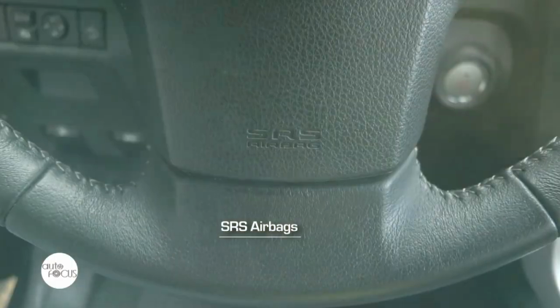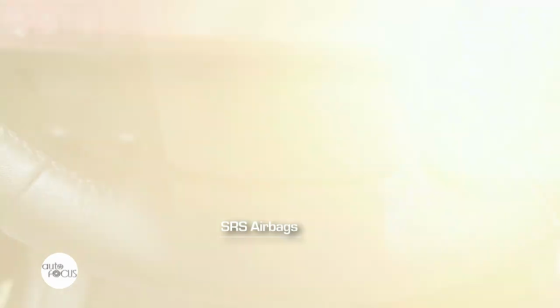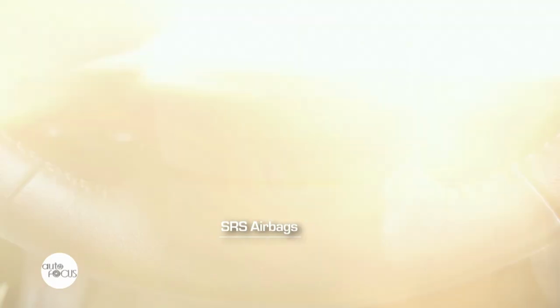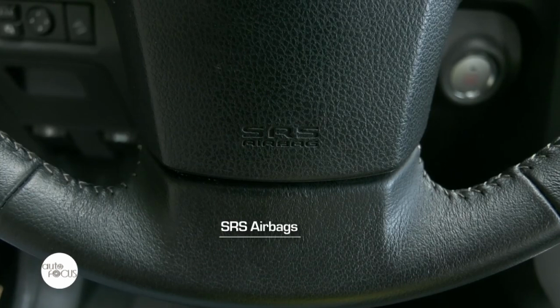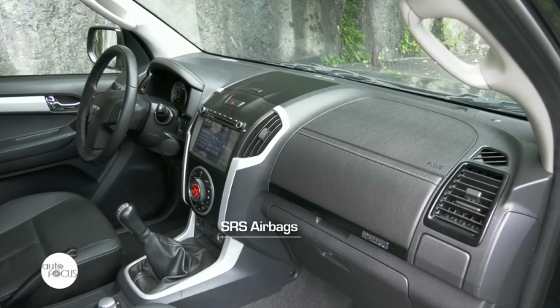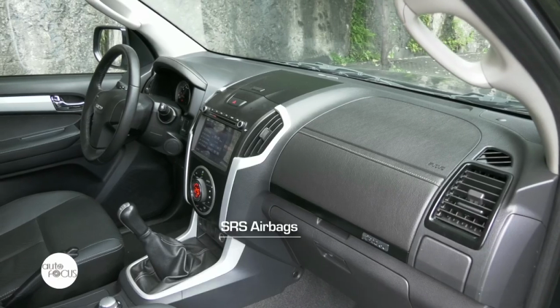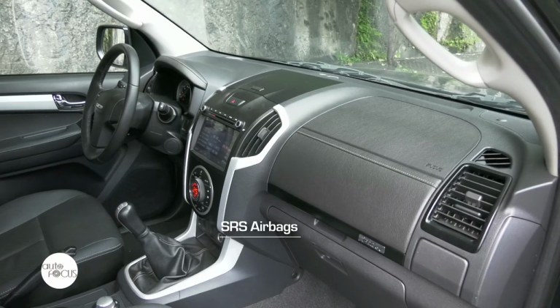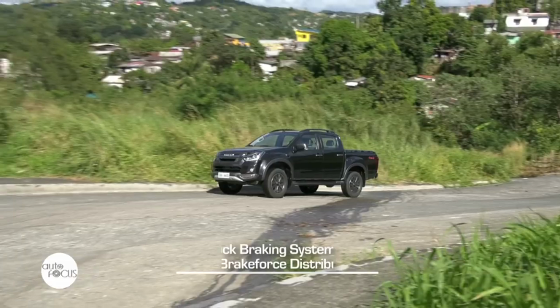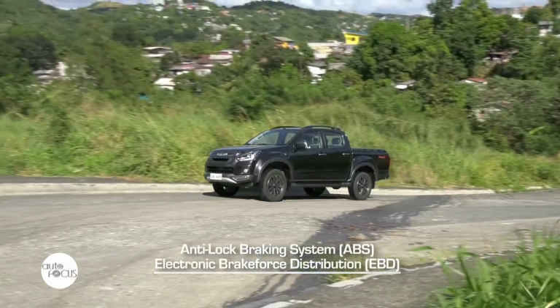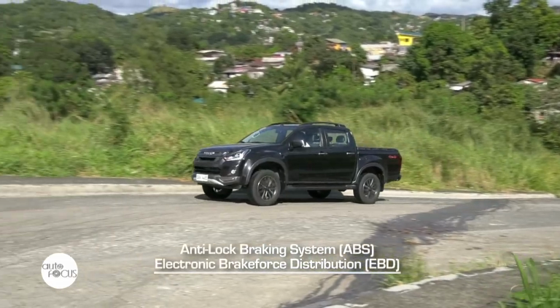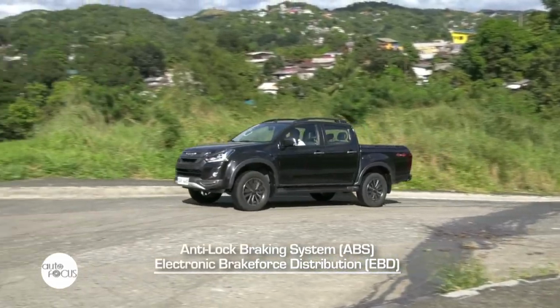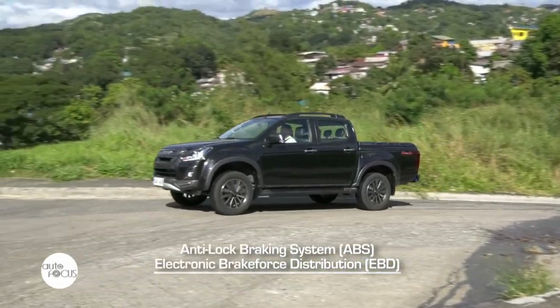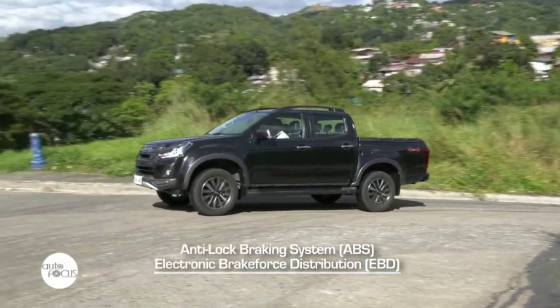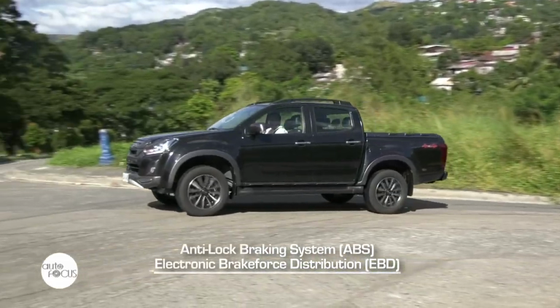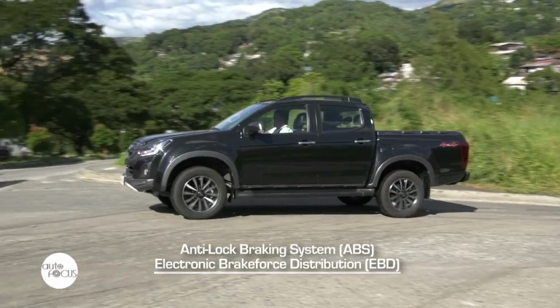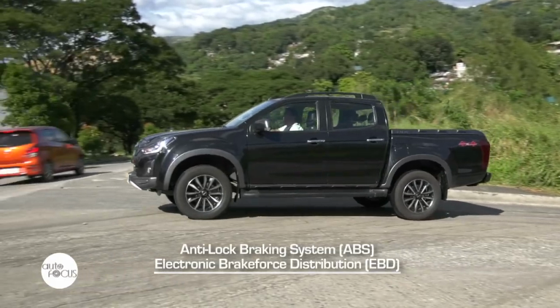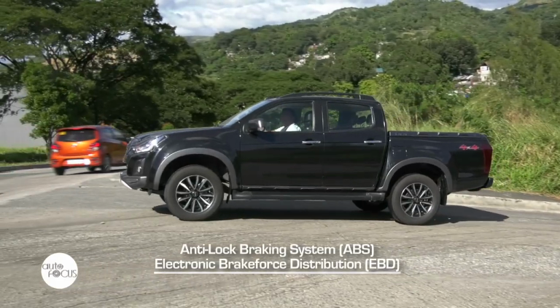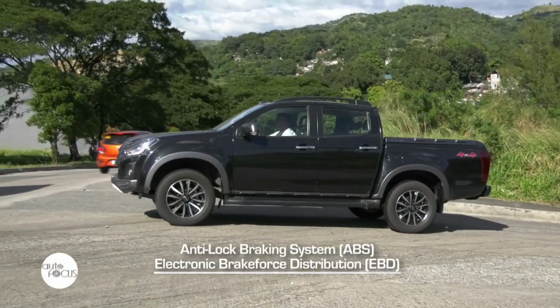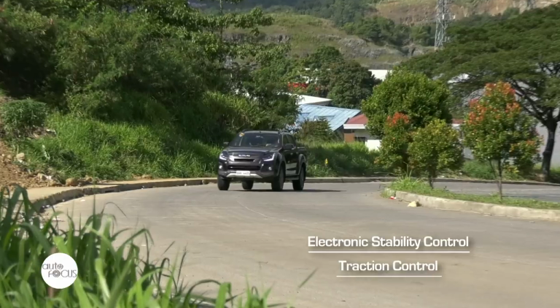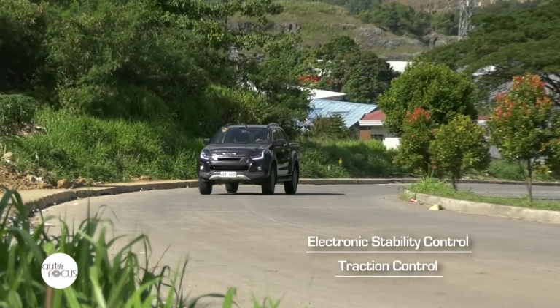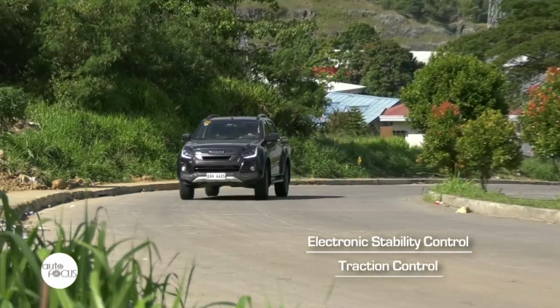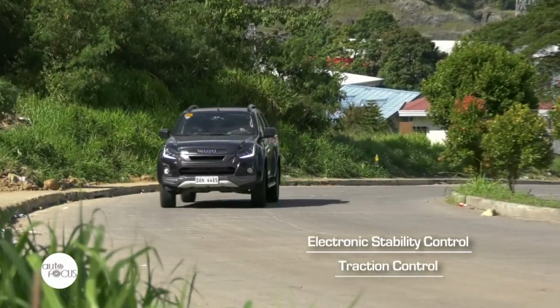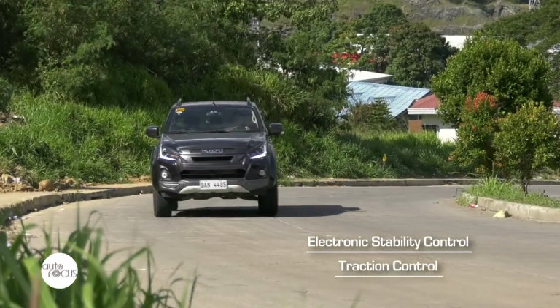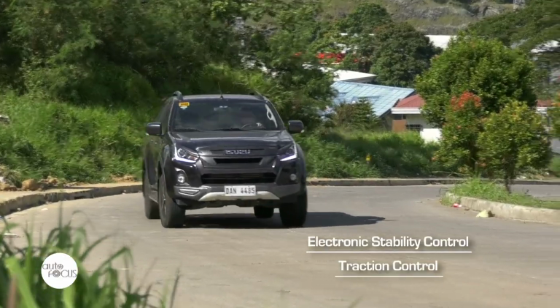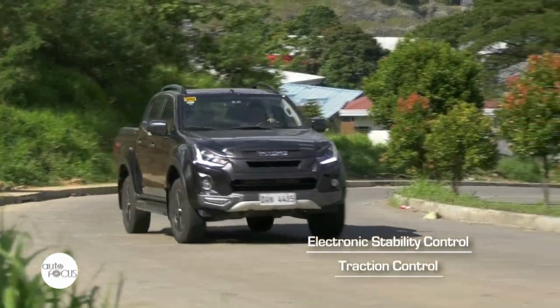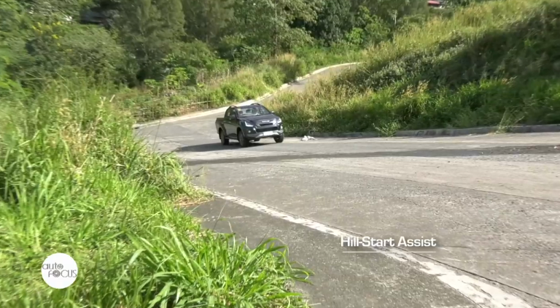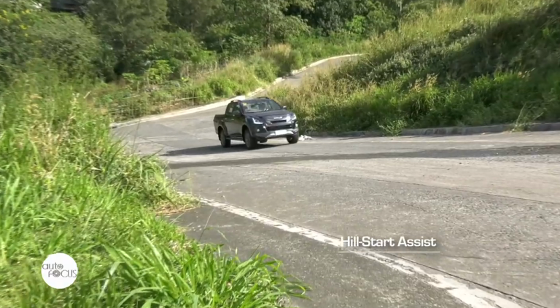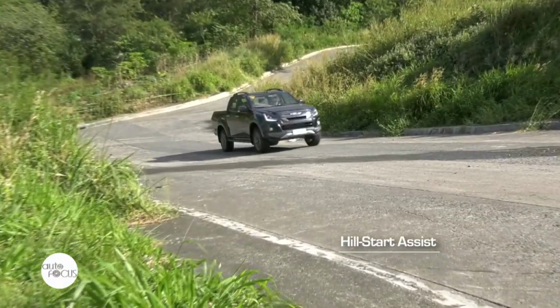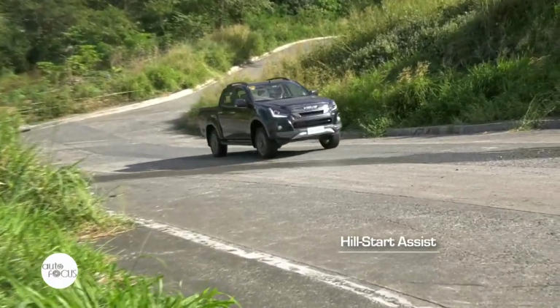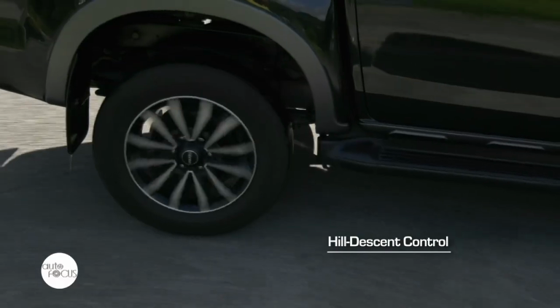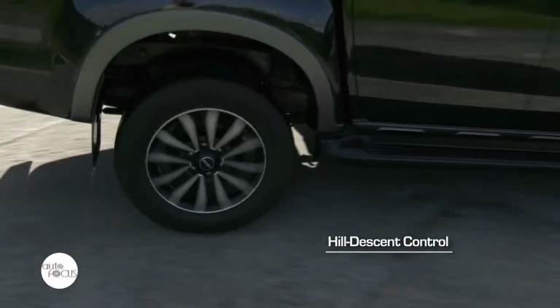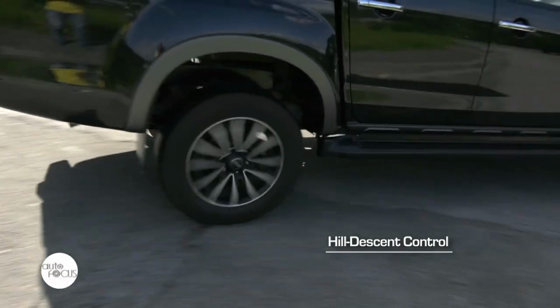For safety and security, the LSA is equipped with an anti-lock braking system with electronic brake force distribution and brake assist, traction control, electronic stability control, hill start assist, and hill descent control.